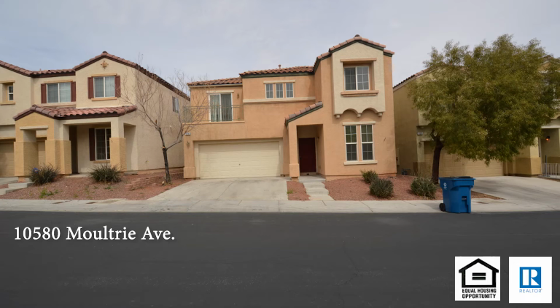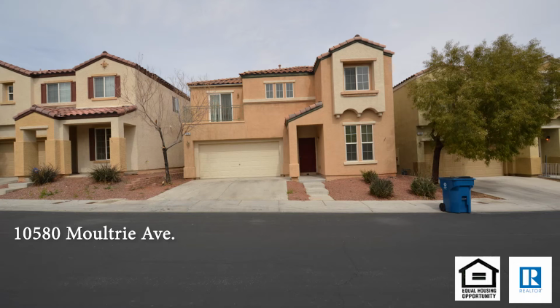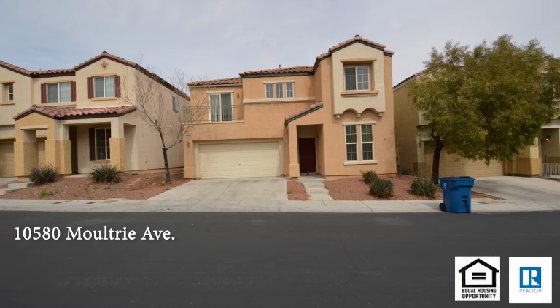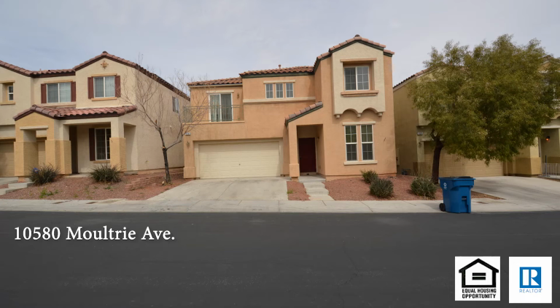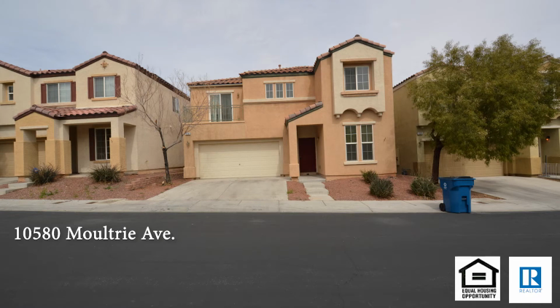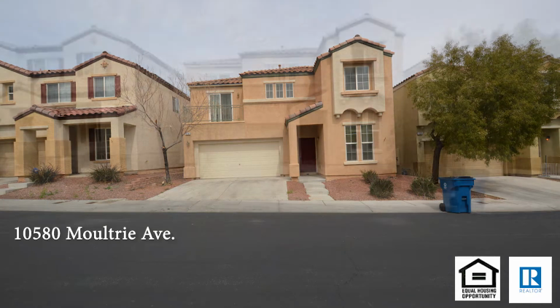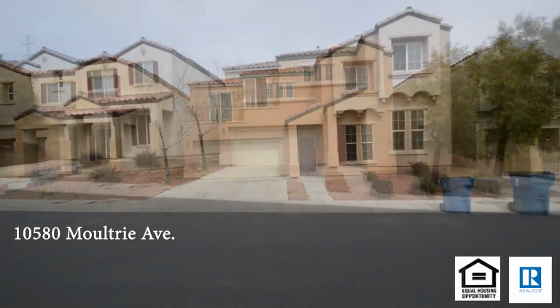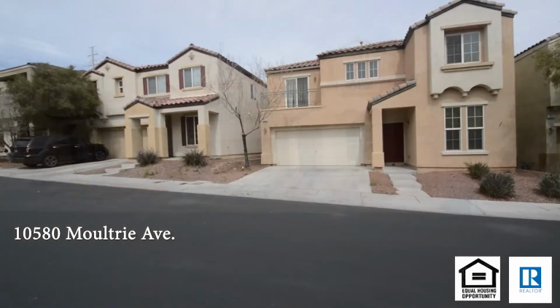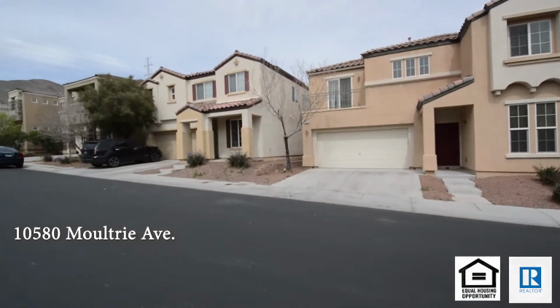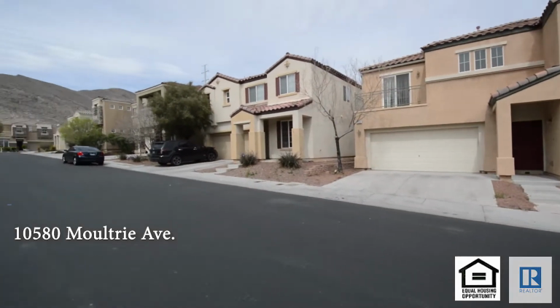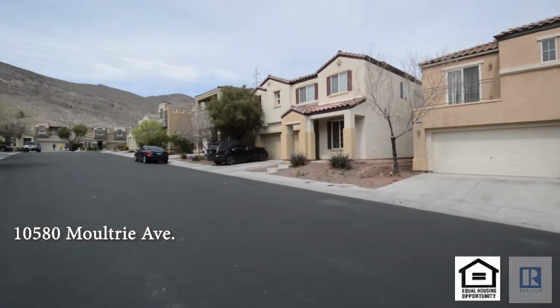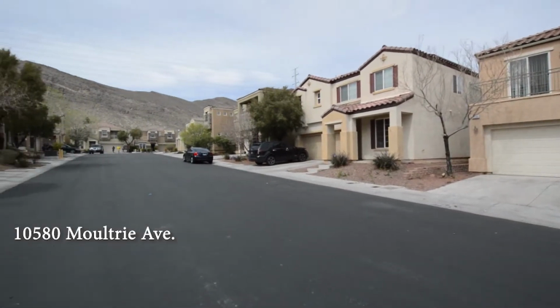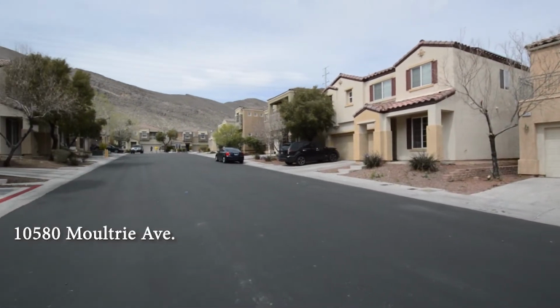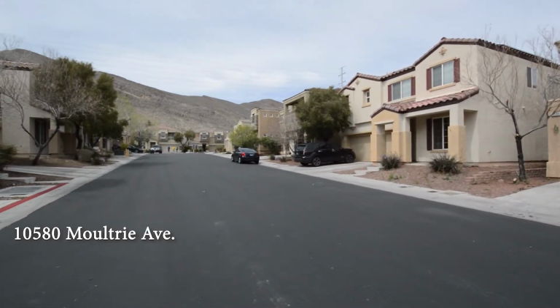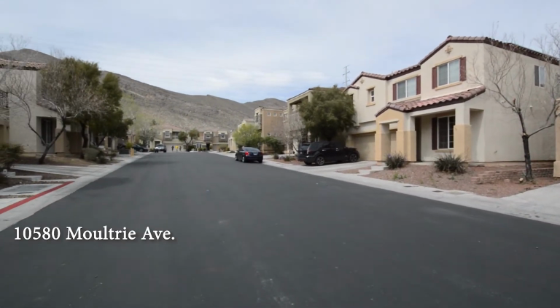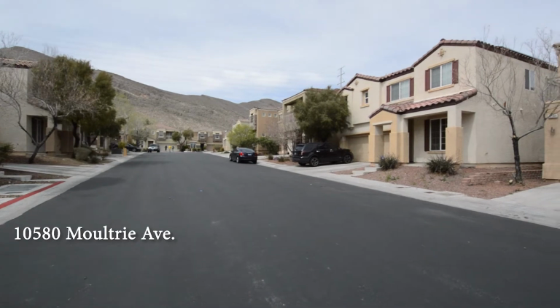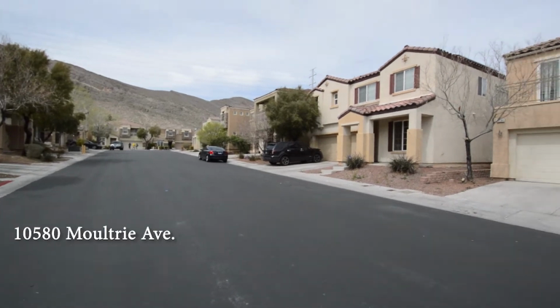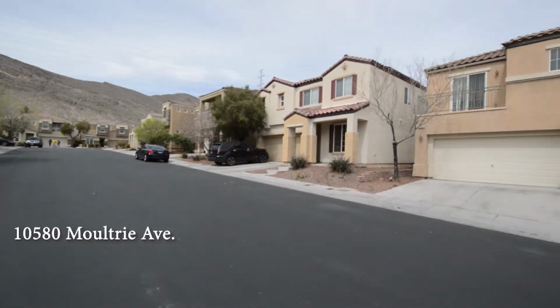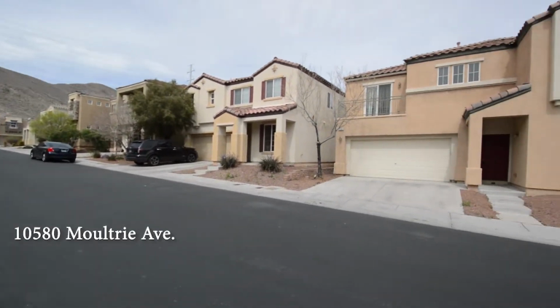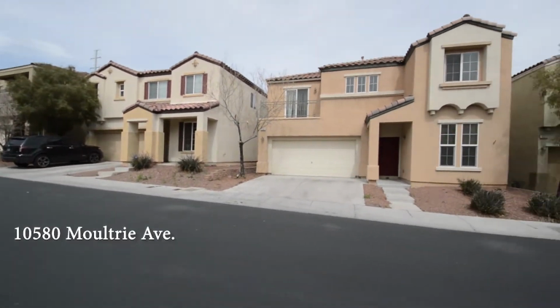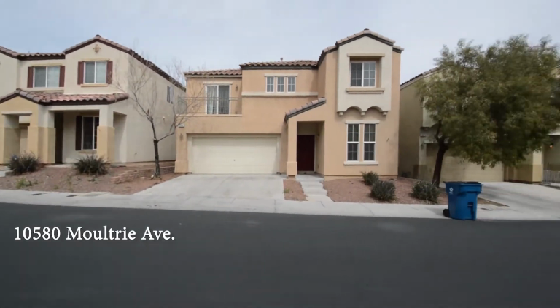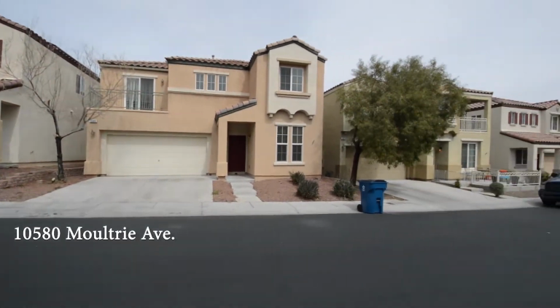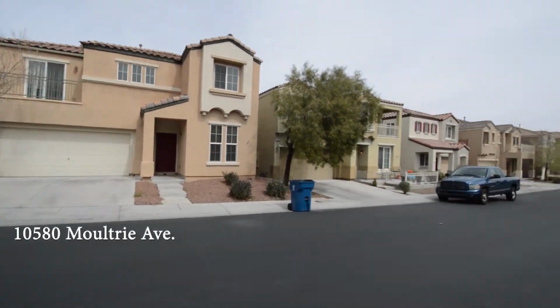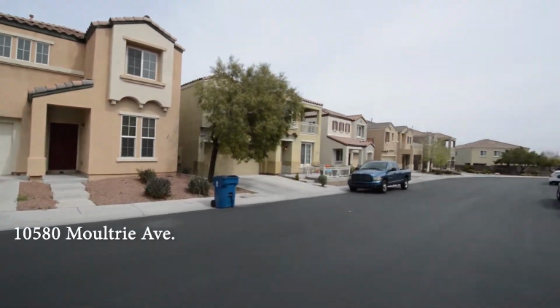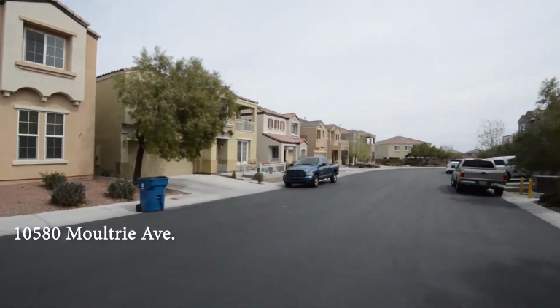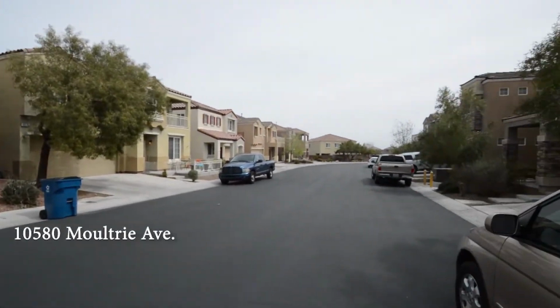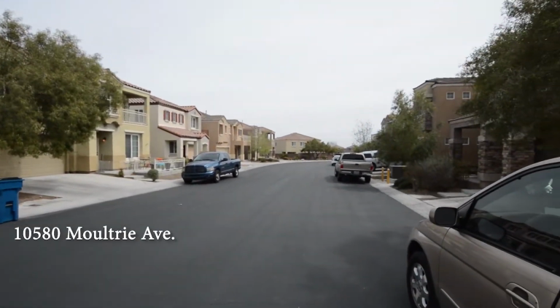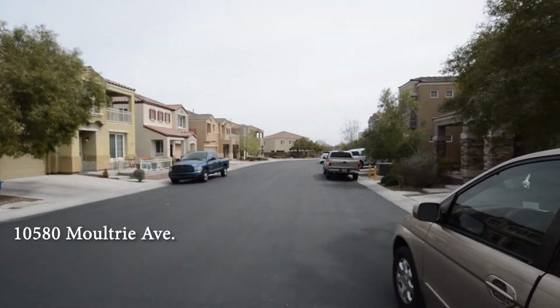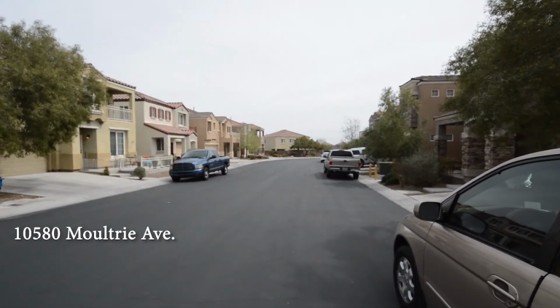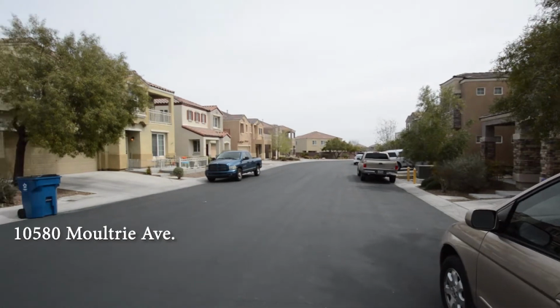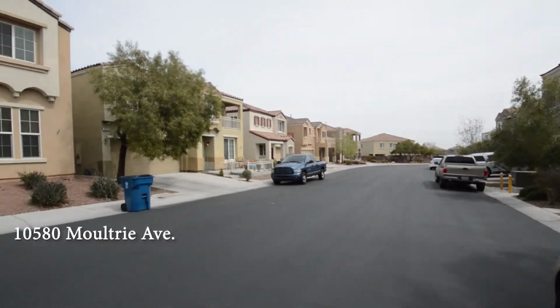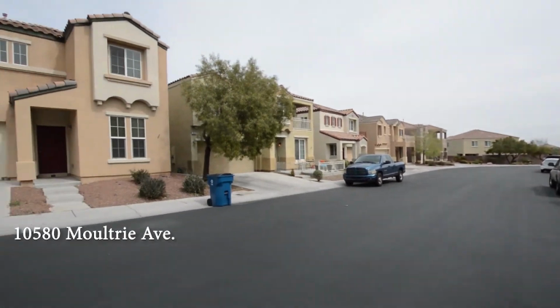A two-story house on 10580 Moultrie Avenue in Las Vegas, Nevada. This home is in the northwest with shopping, schools, parks and easy freeway access nearby.